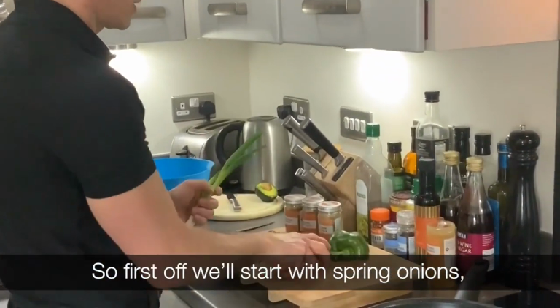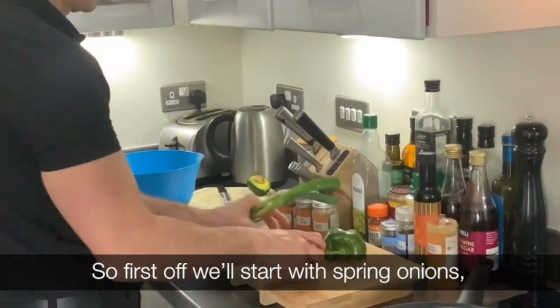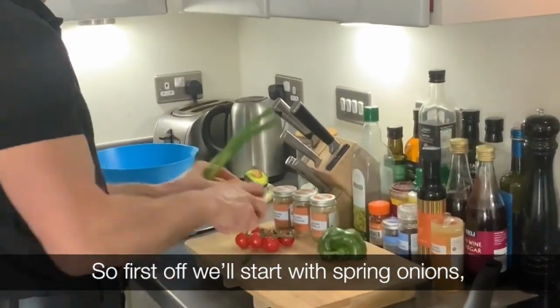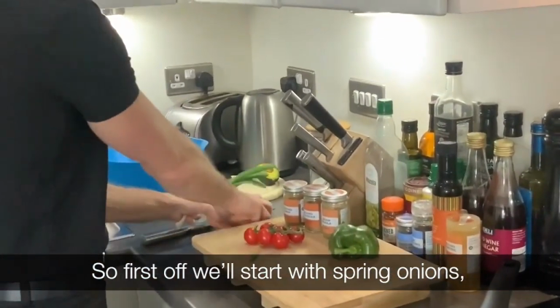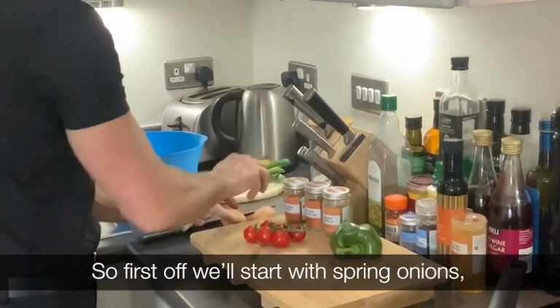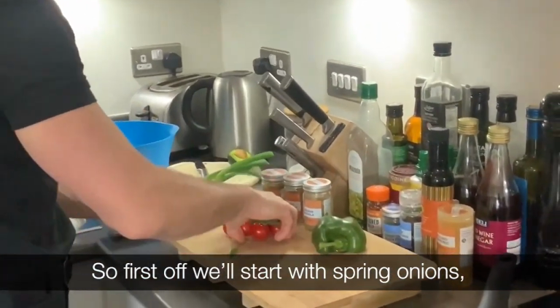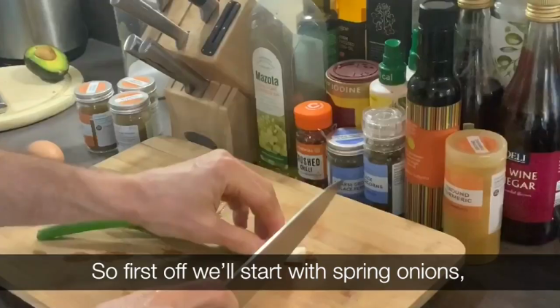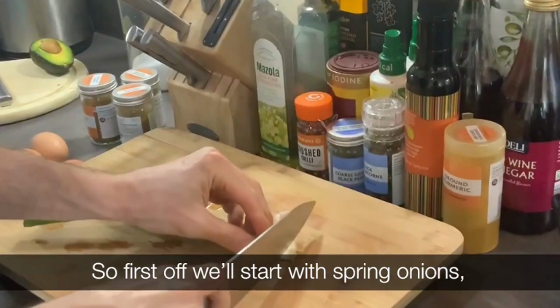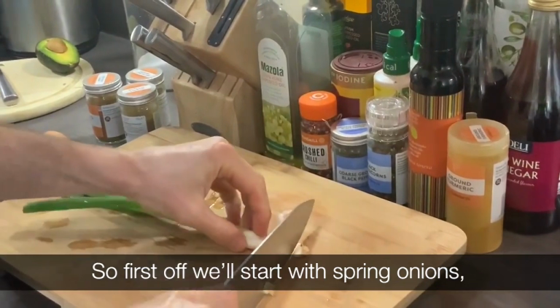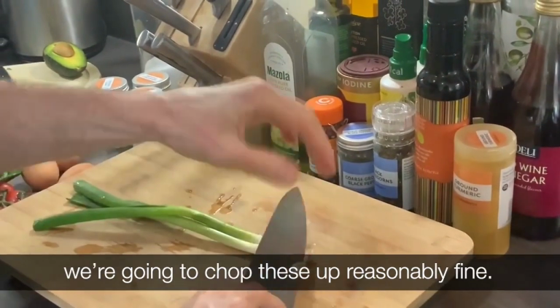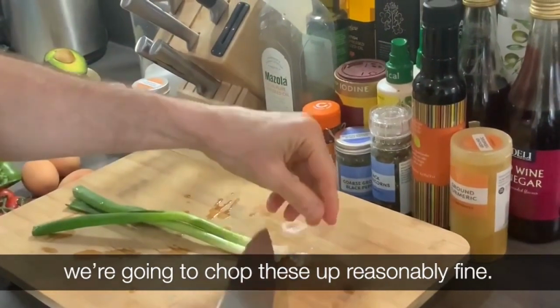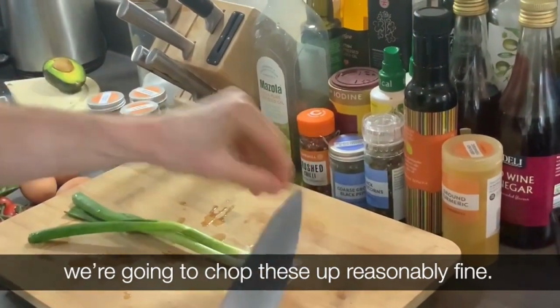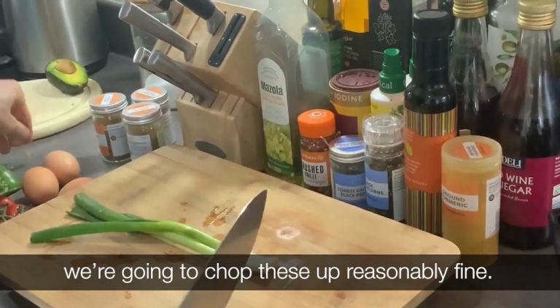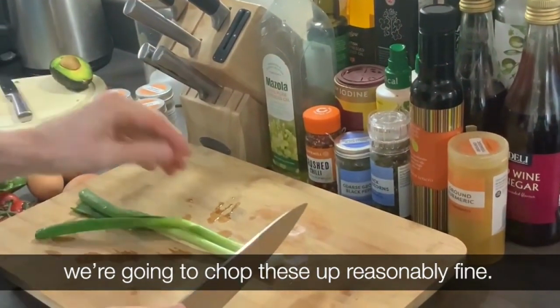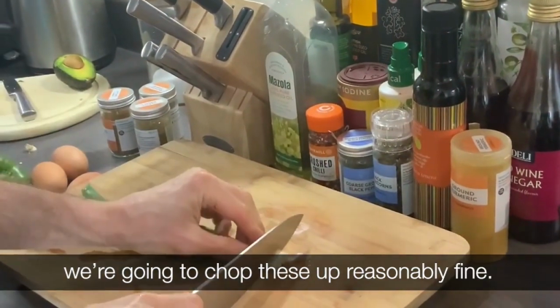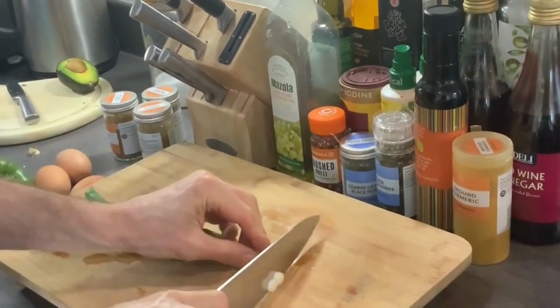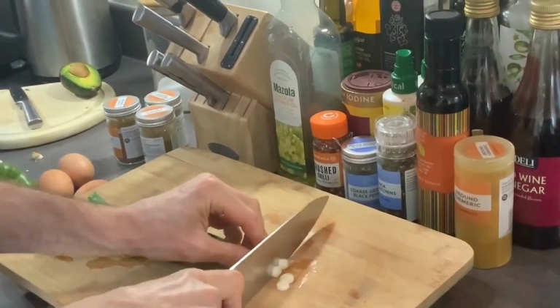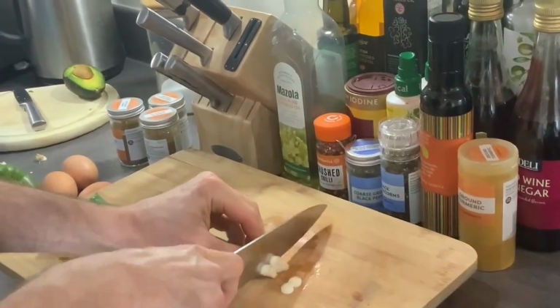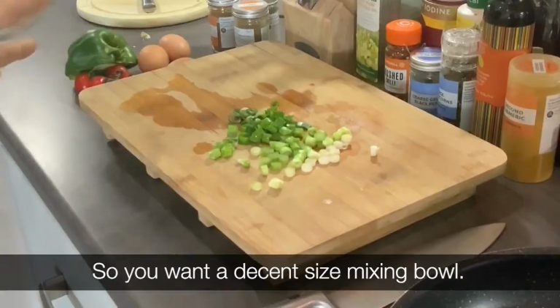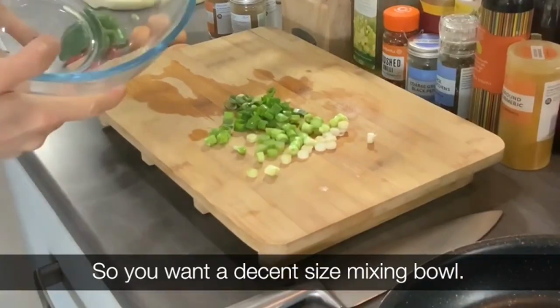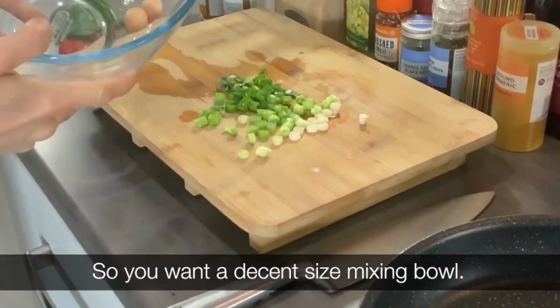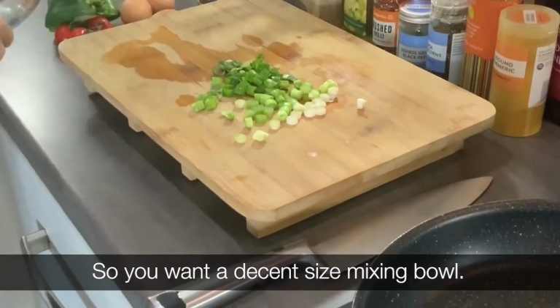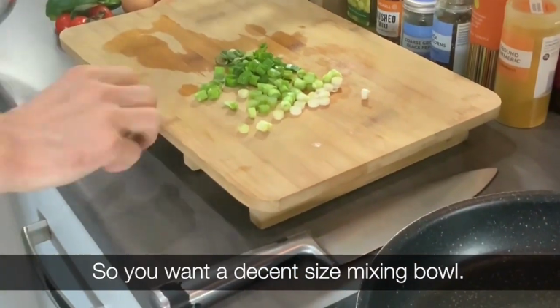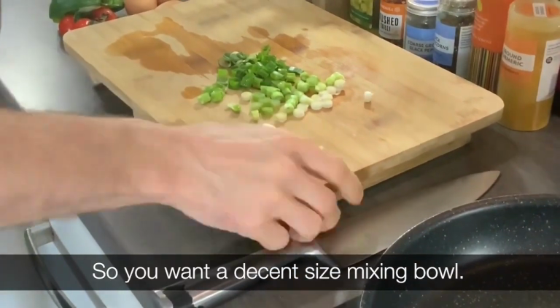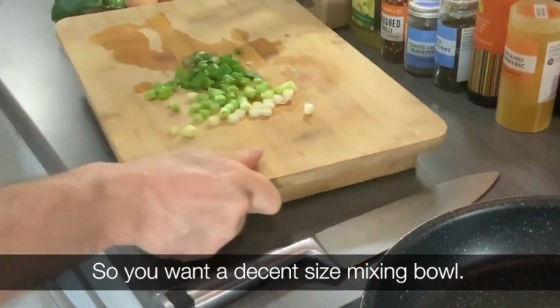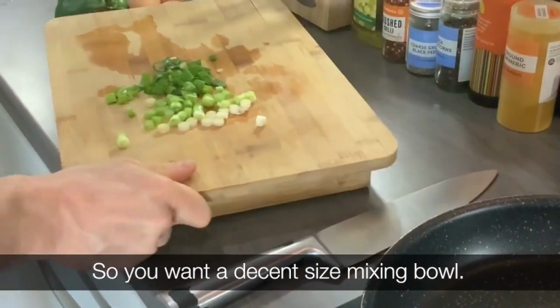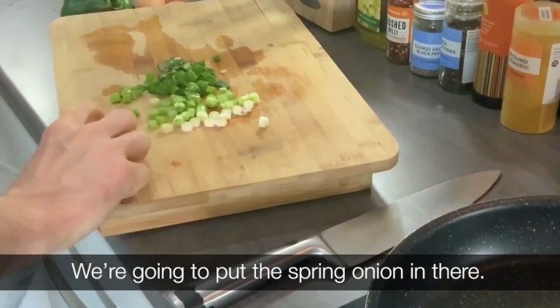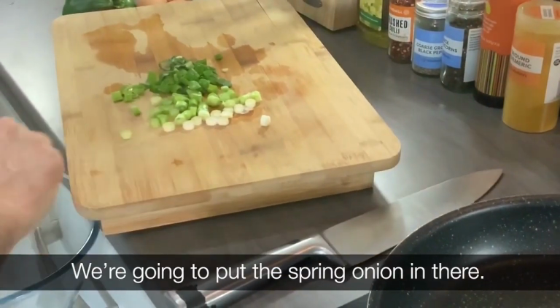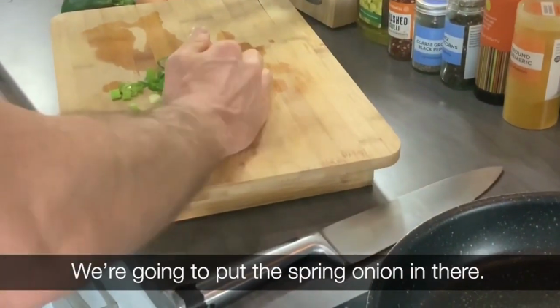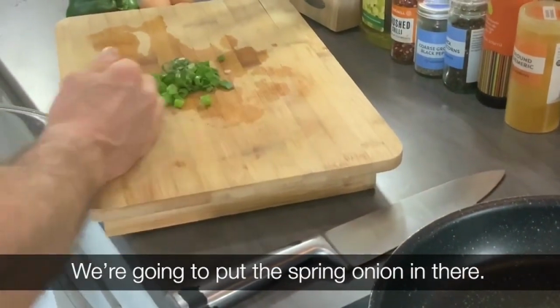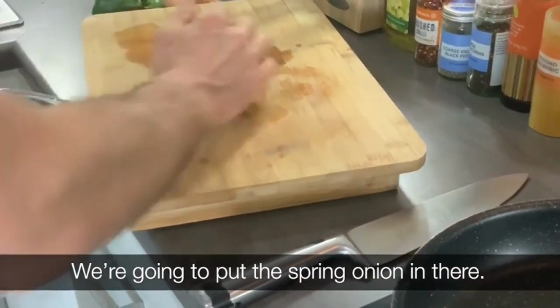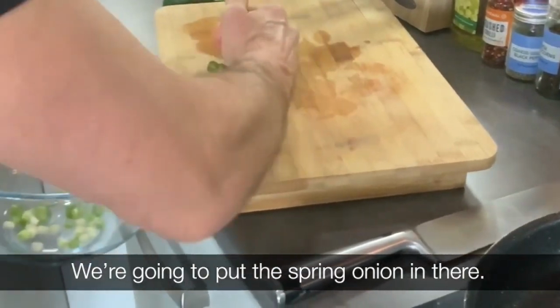So first off, we'll start with a couple of spring onions. I'm going to chop these up reasonably fine. We want a decent sized mixing bowl and we're going to put the spring onion in there.